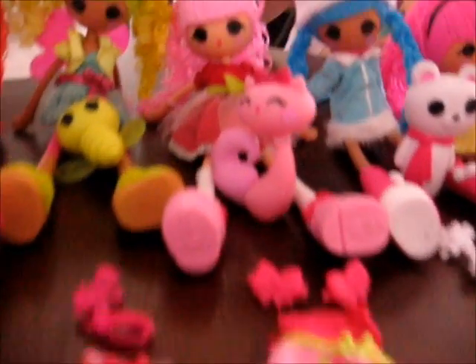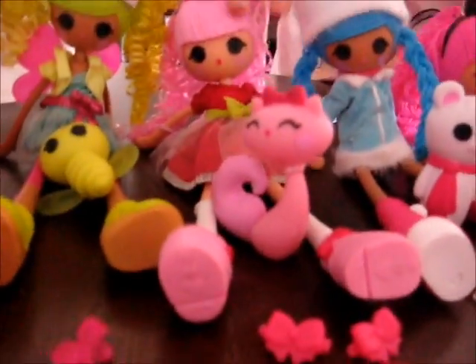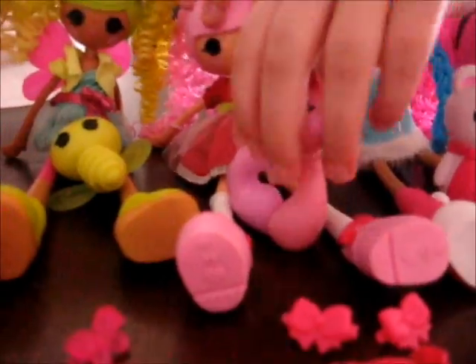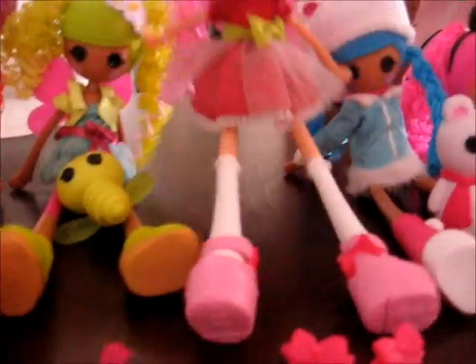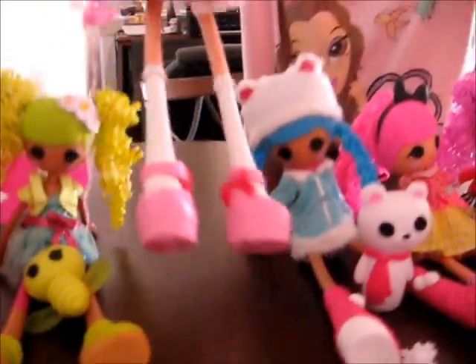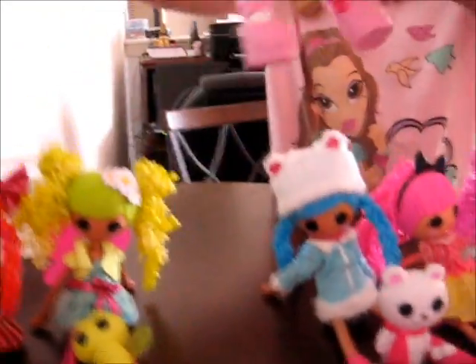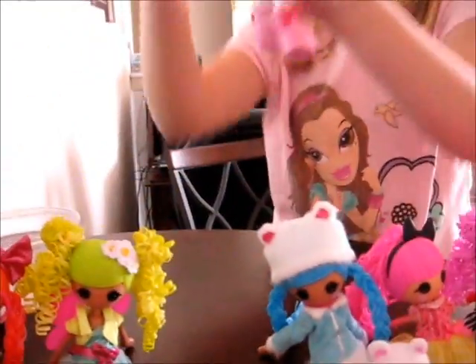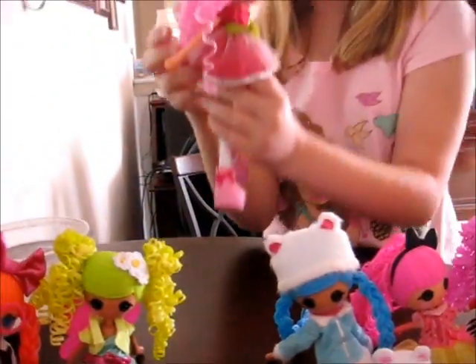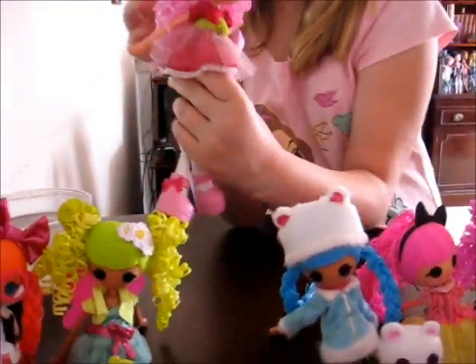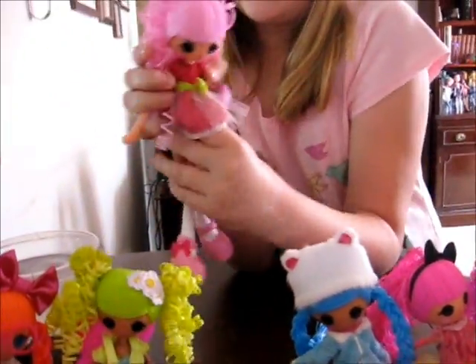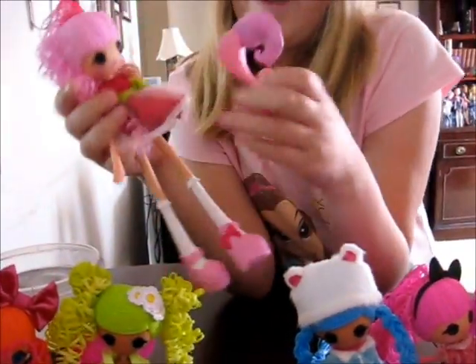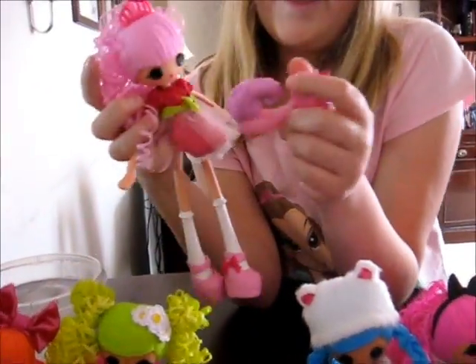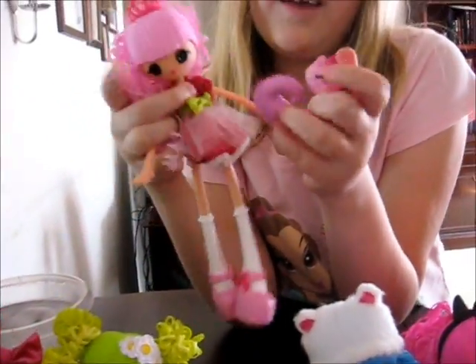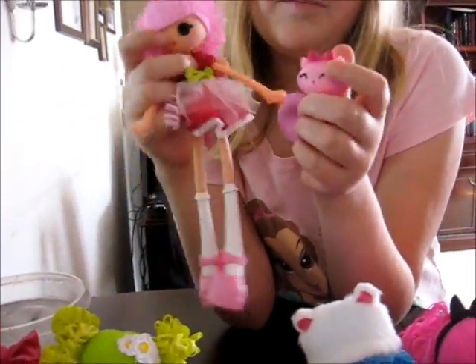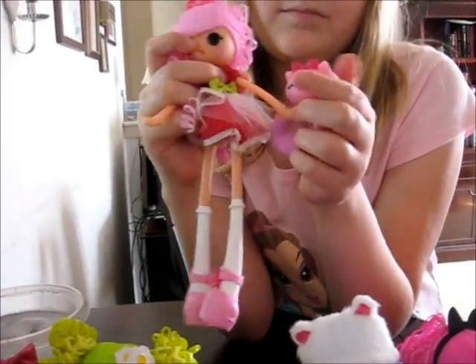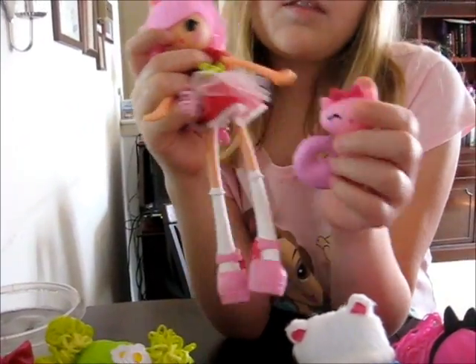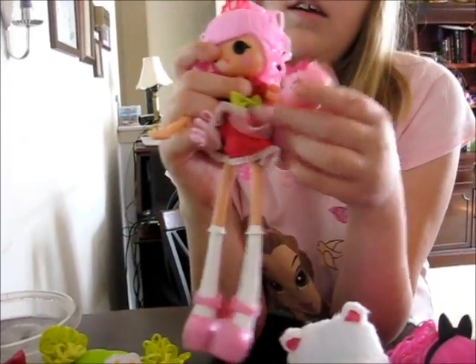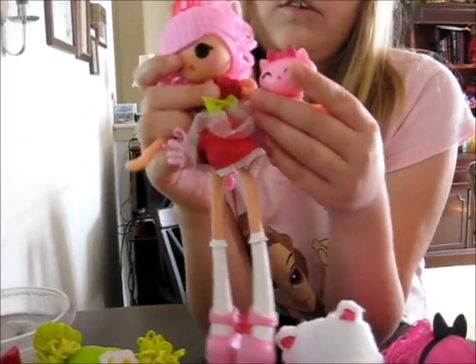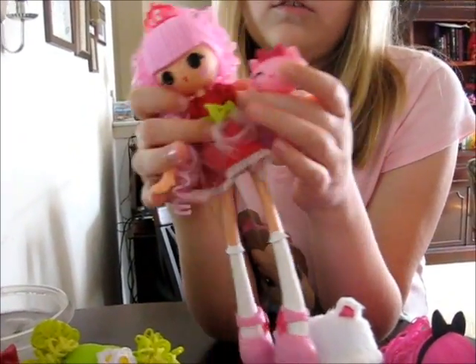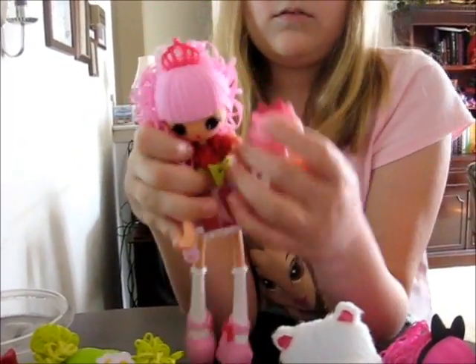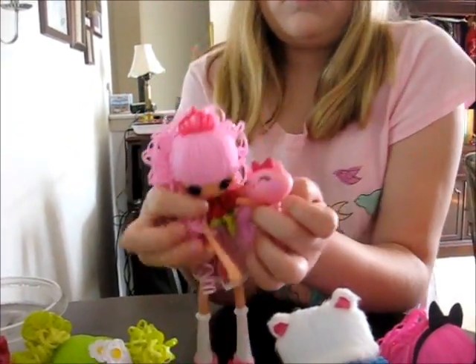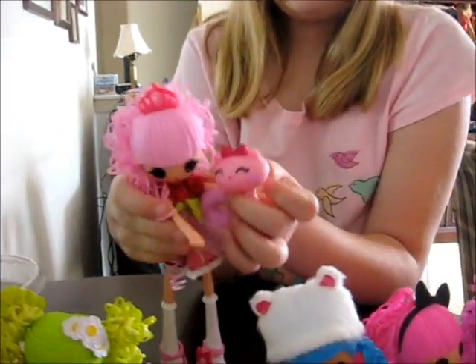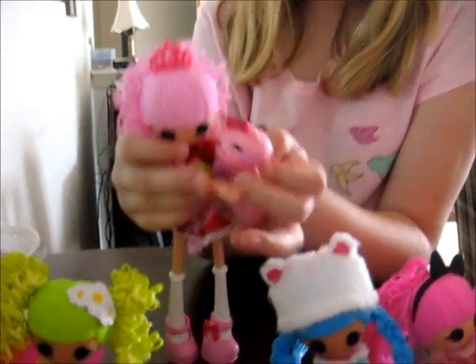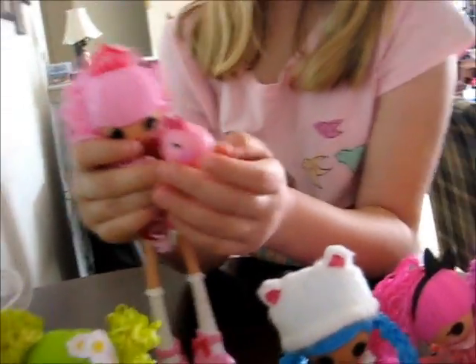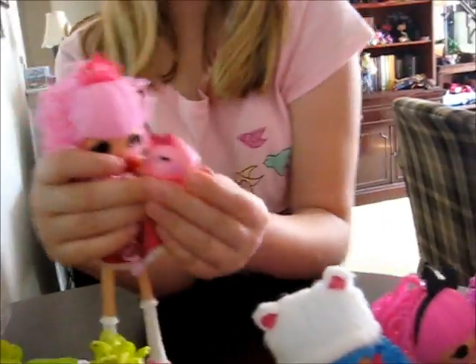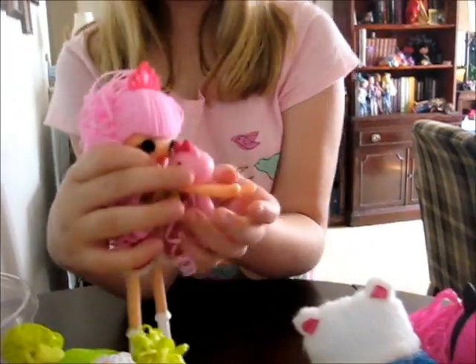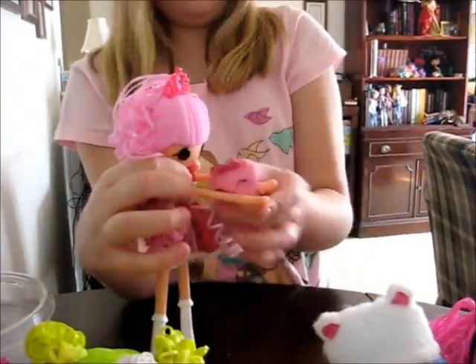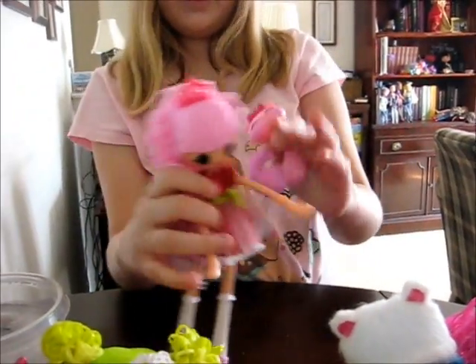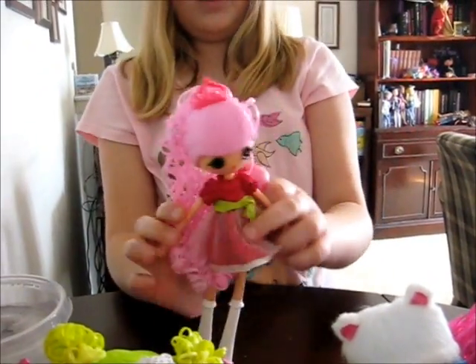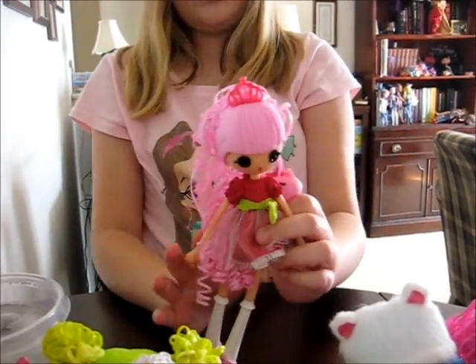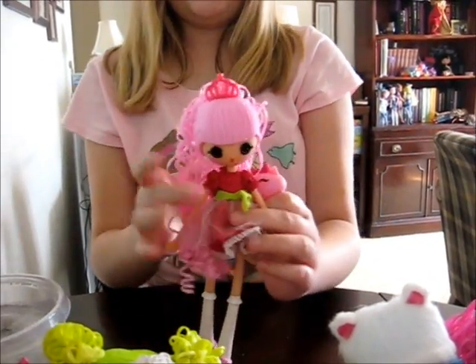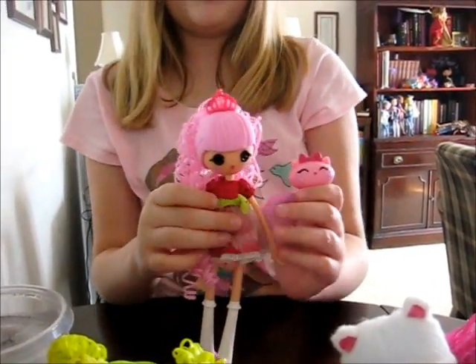Next, Jewel Sparkles, which was our first one. I love Jewel. Jewel is the only one that's missing something — she had a pearl necklace, but we lost it at a farmer's market because our dollies go on the road with us.